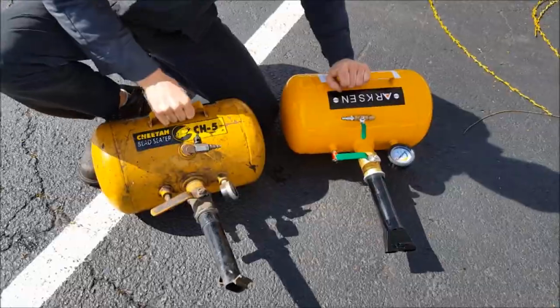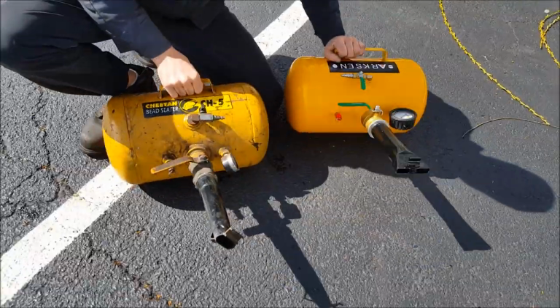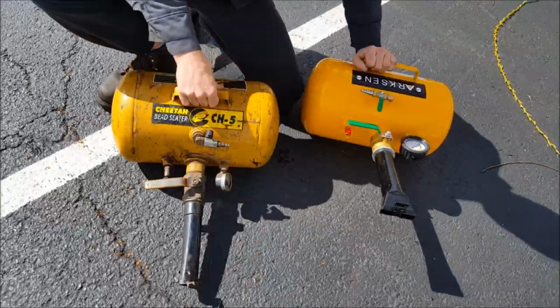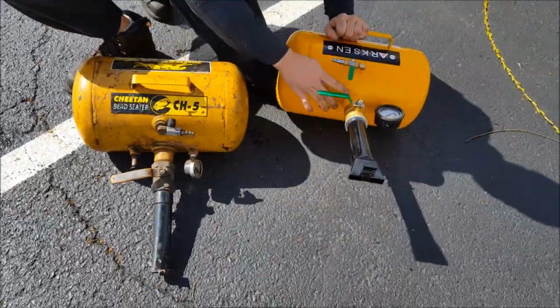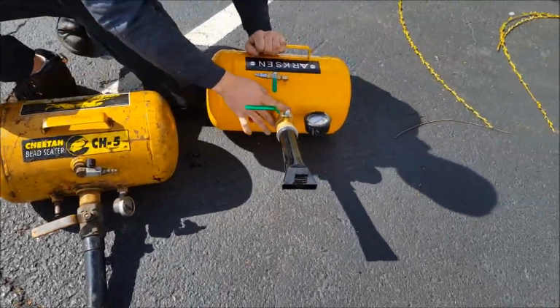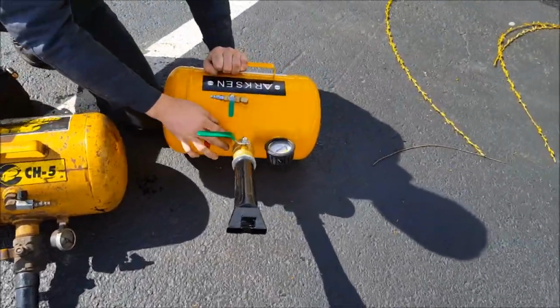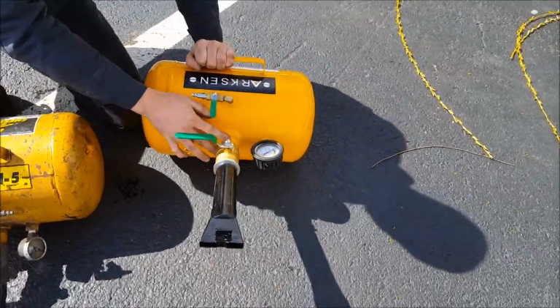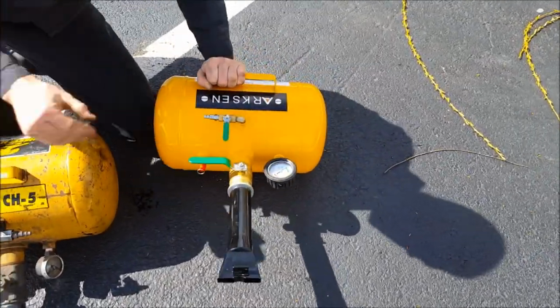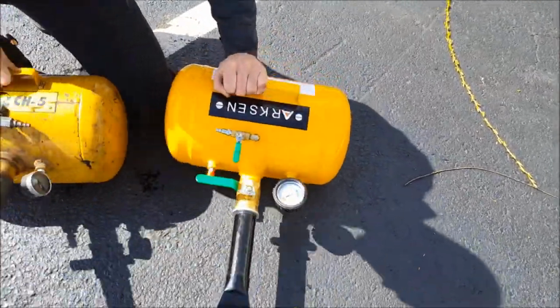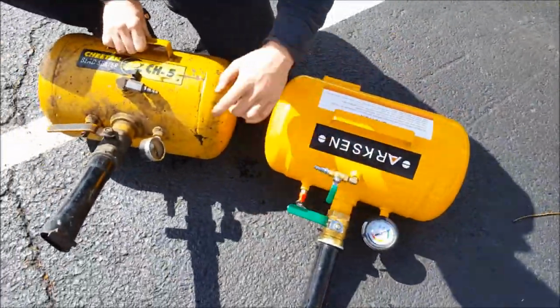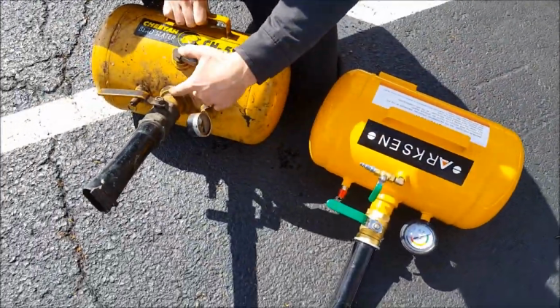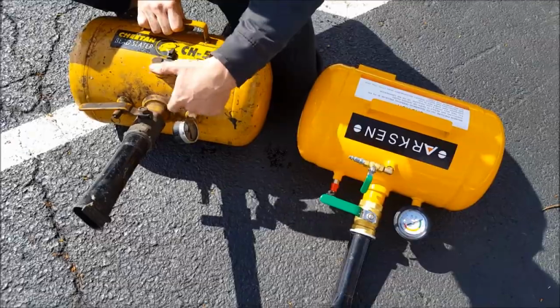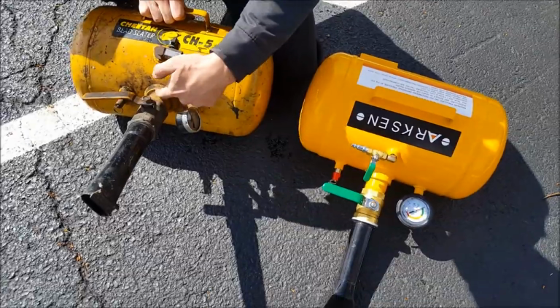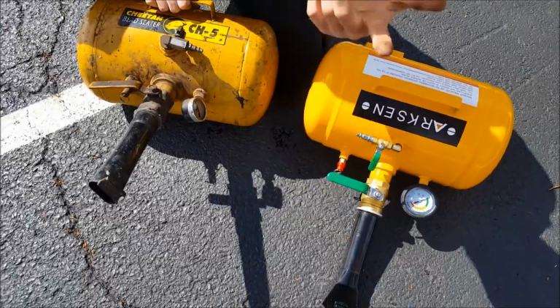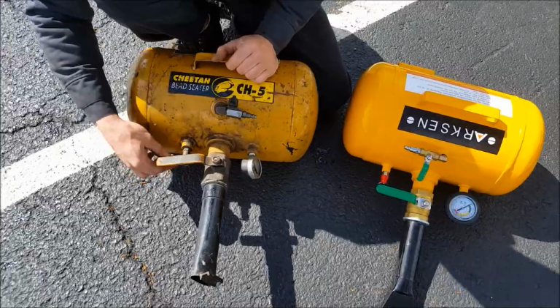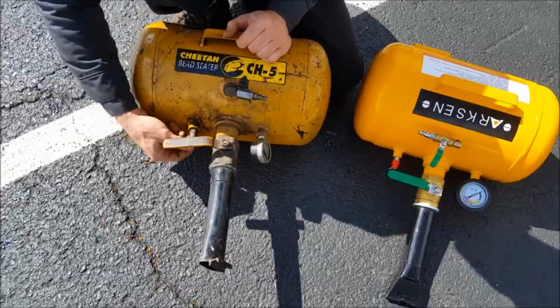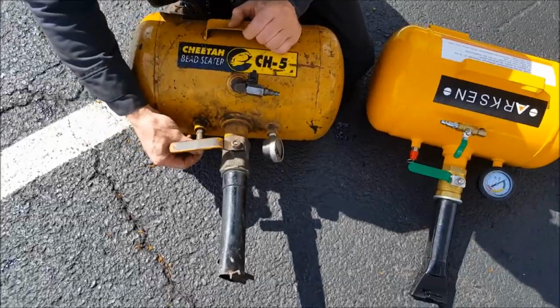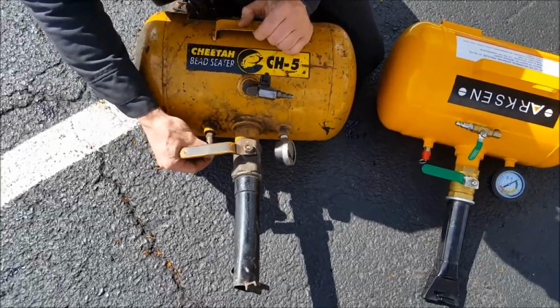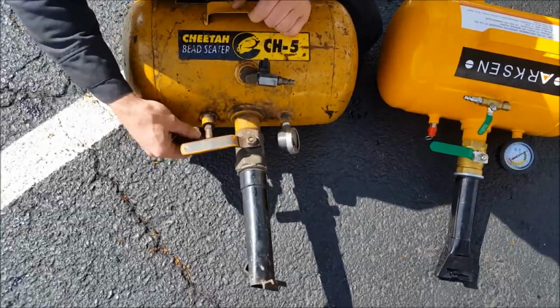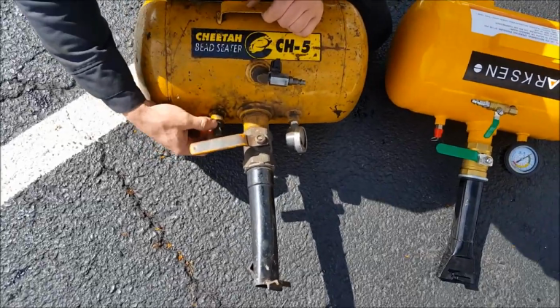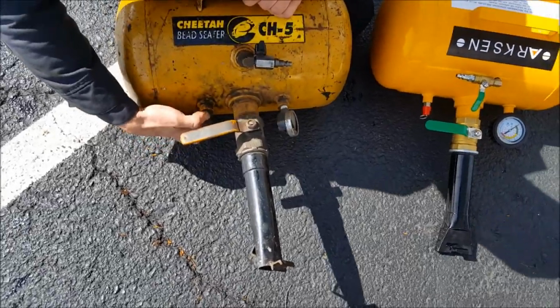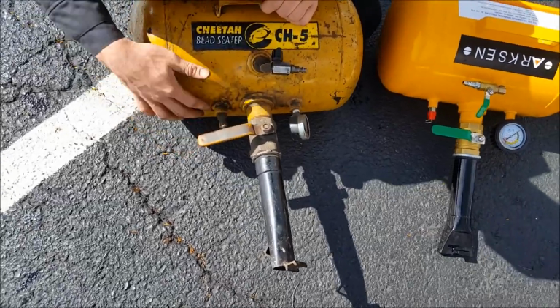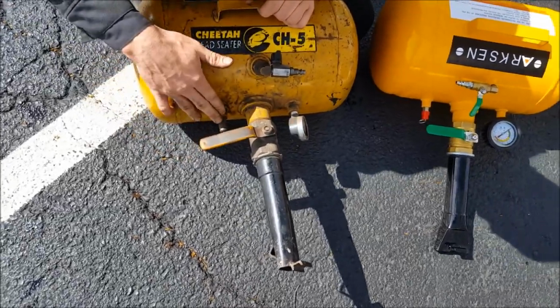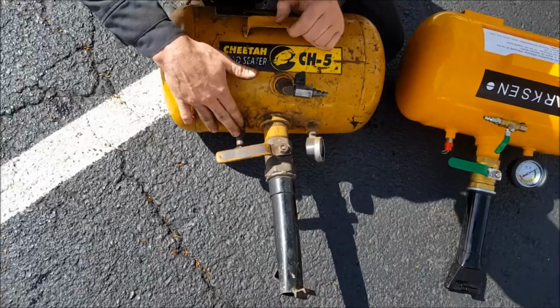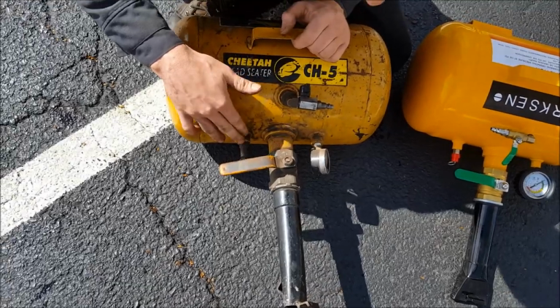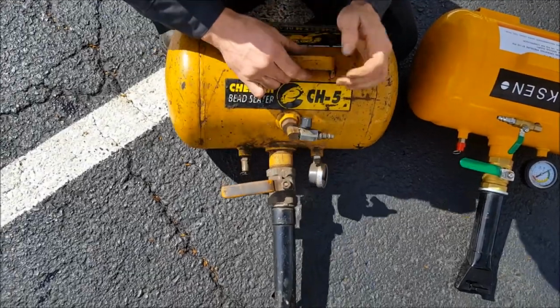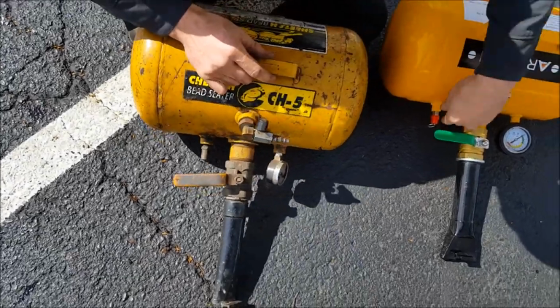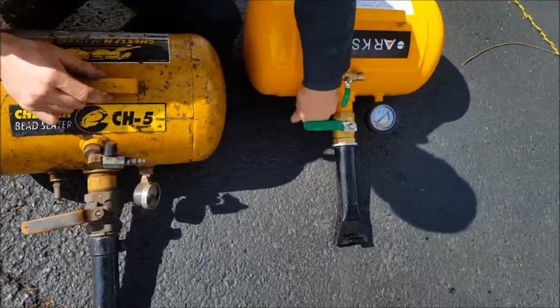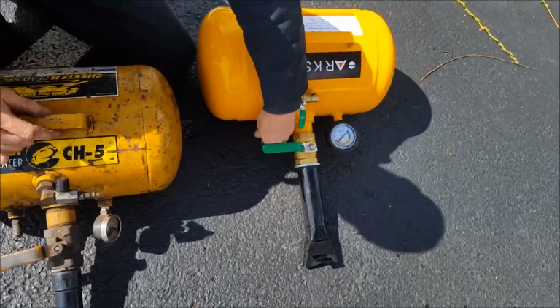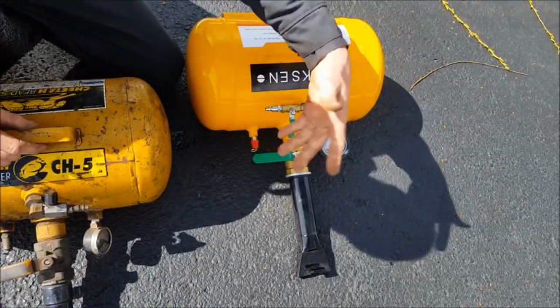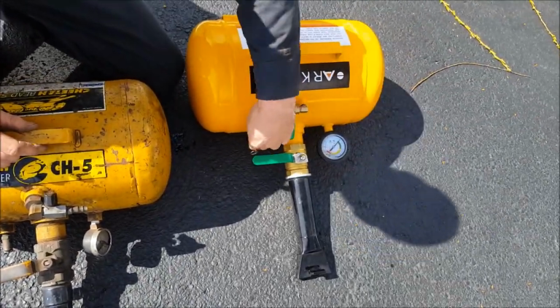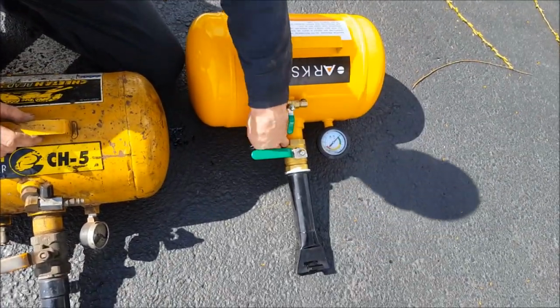As far as the bungs on here, this one has an inch and a half male bung, and this one actually has an inch and a half female. The blow-off valve on the Cheetah seems a lot more official — it has official engravings and even a serial number. This is just a knock-off blow-off valve, hopefully it works.